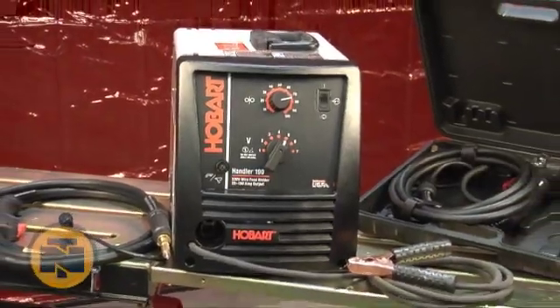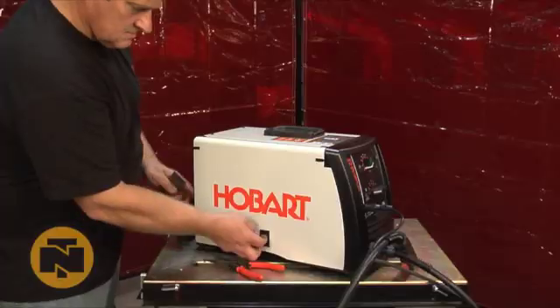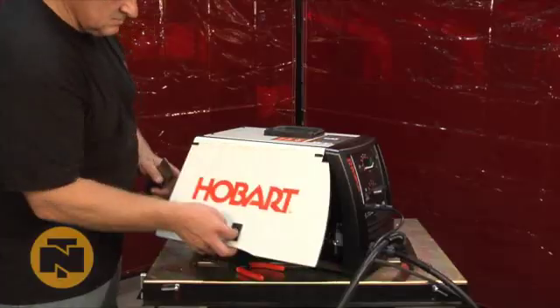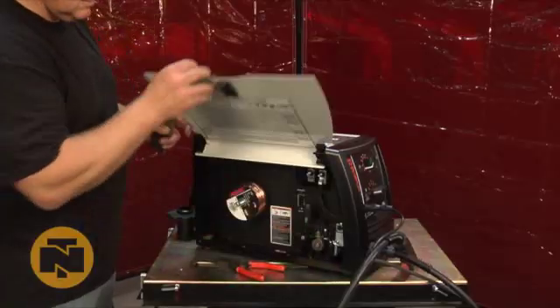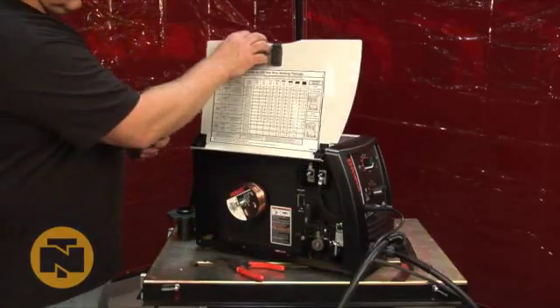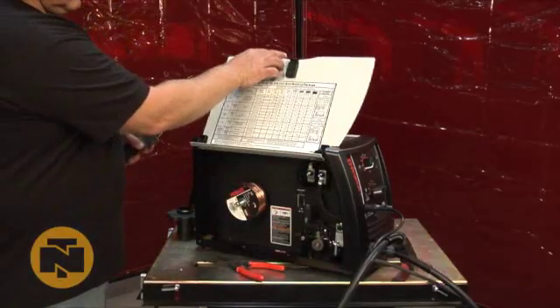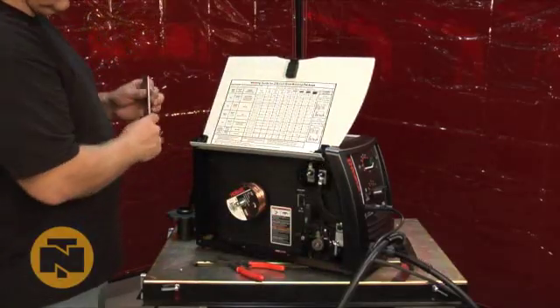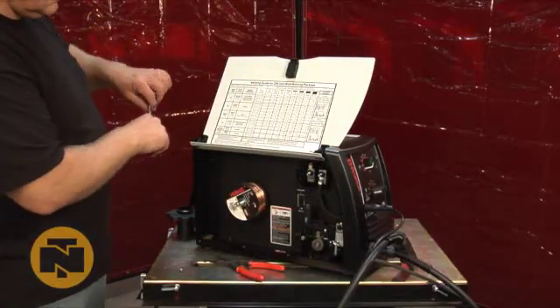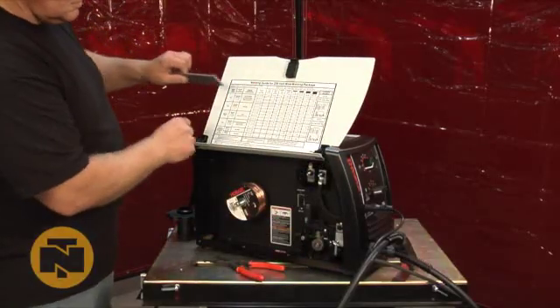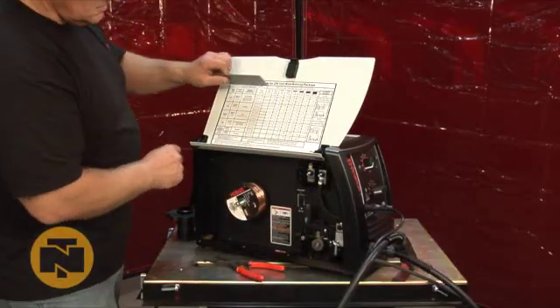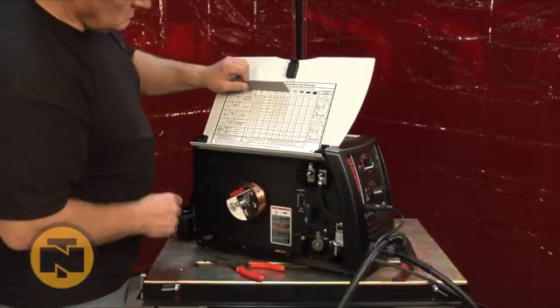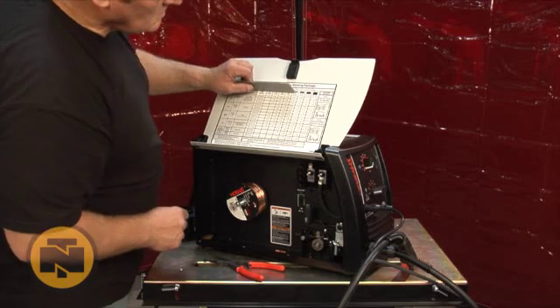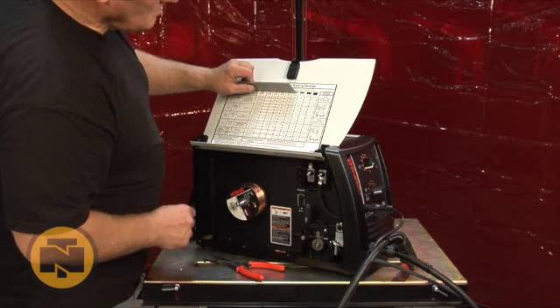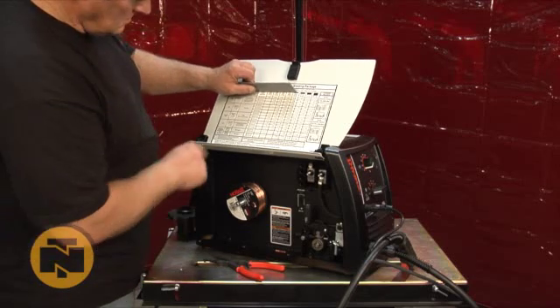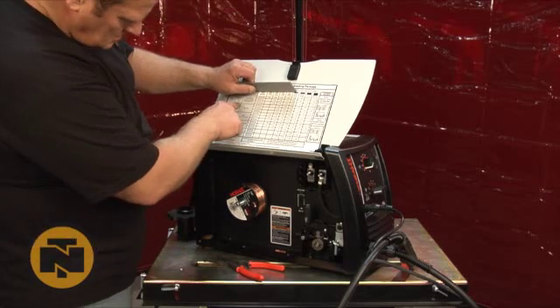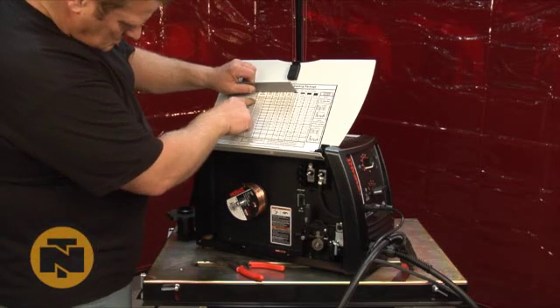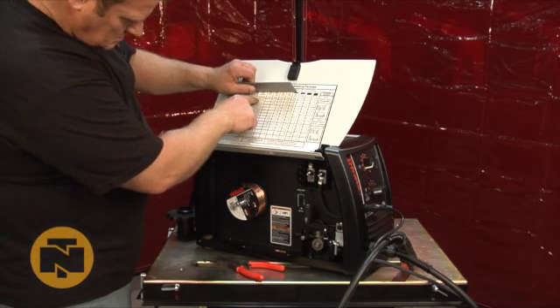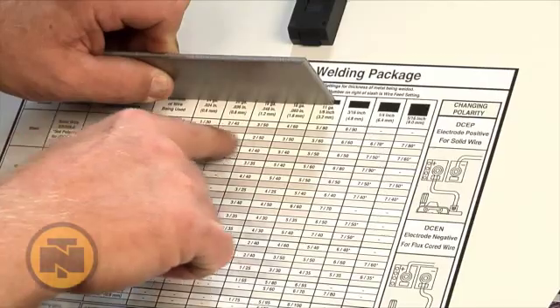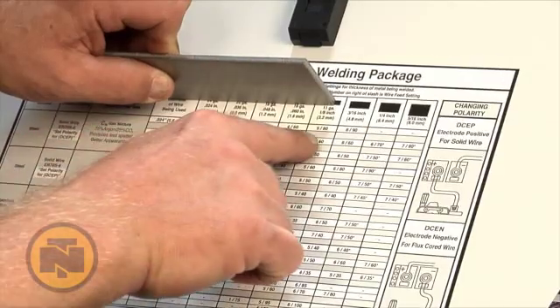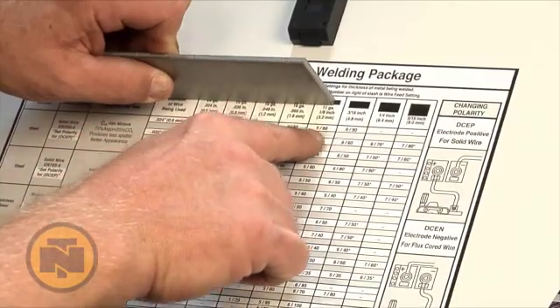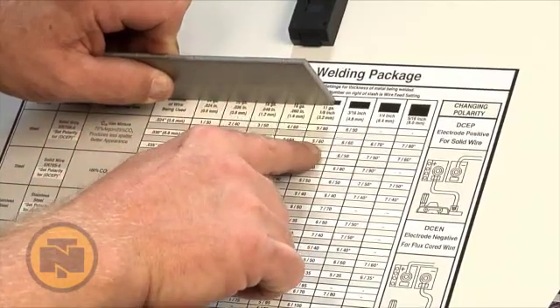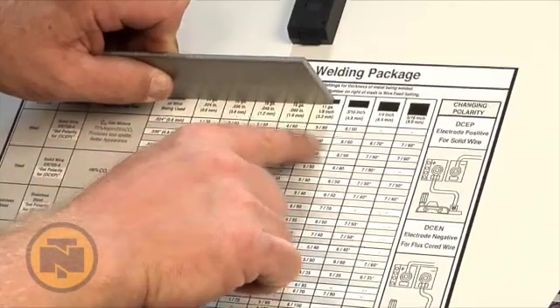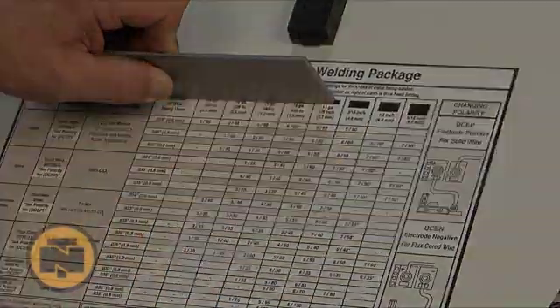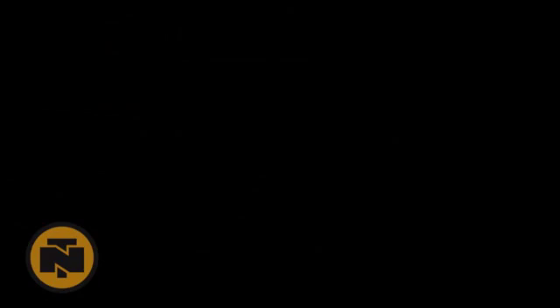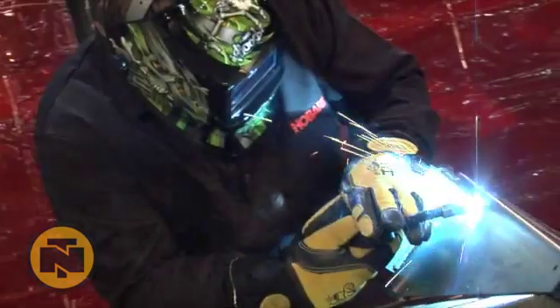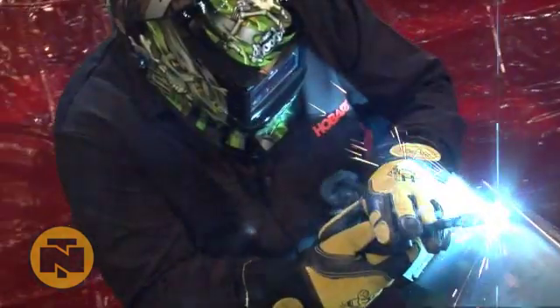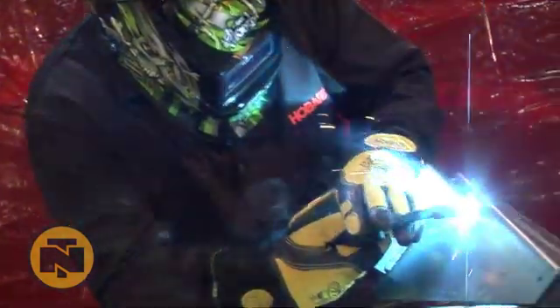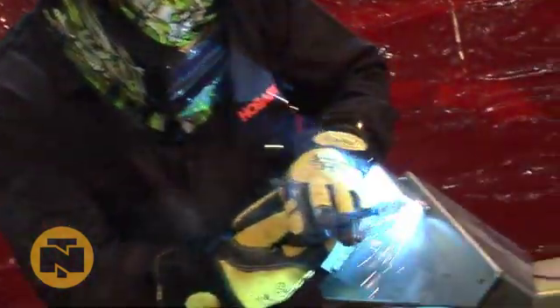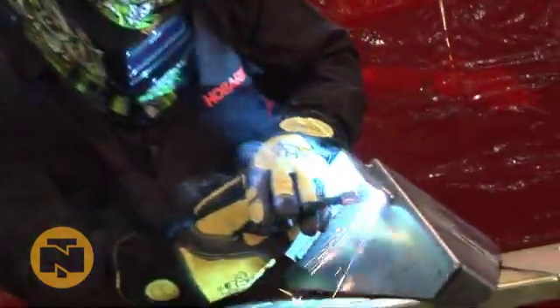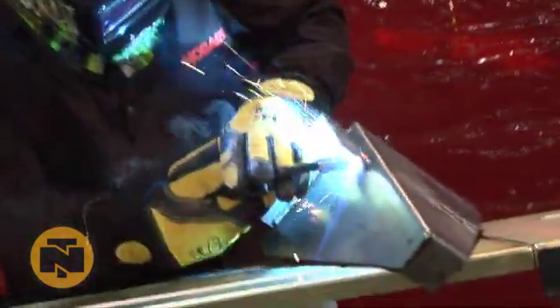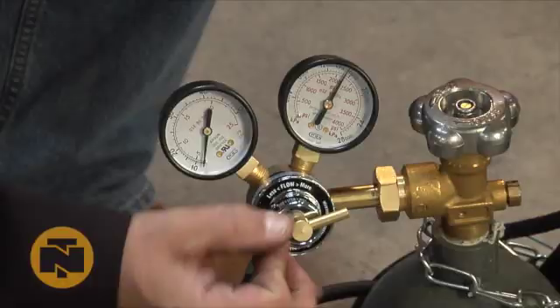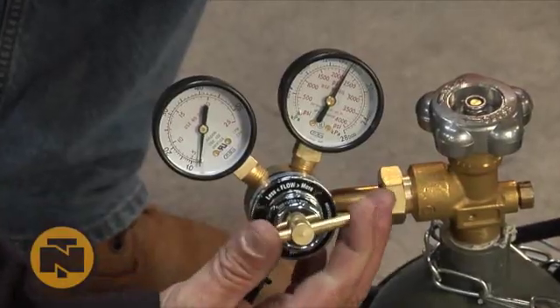A door chart featured on the unit is a great reference for novices and professionals alike, giving you initial settings for different applications. It's ready to weld right out of the box and can be used with or without optional shielding gas.